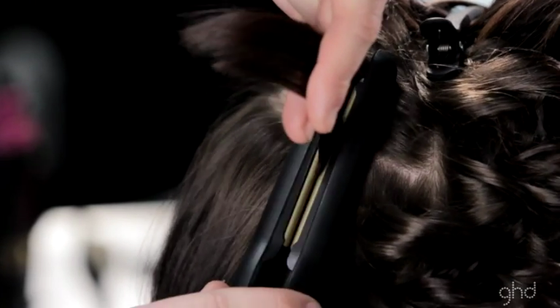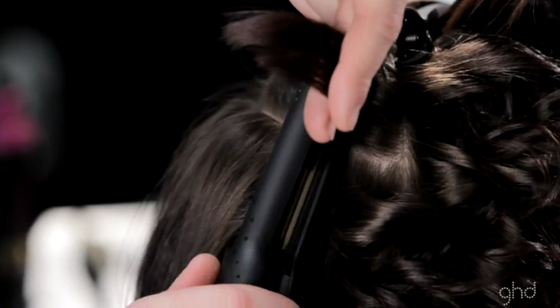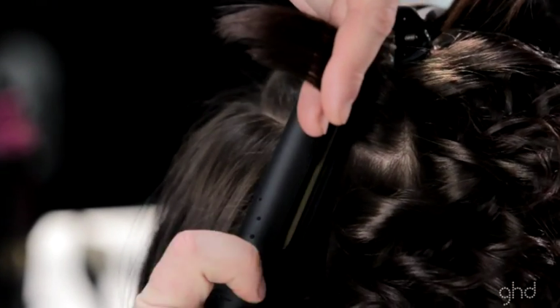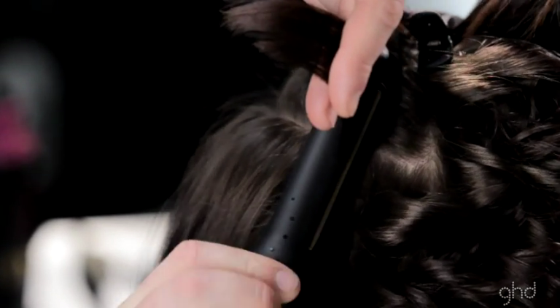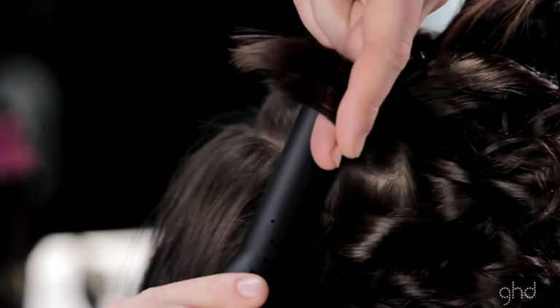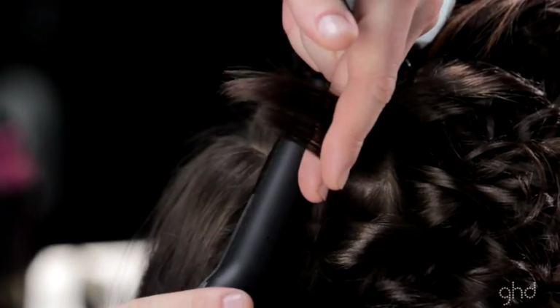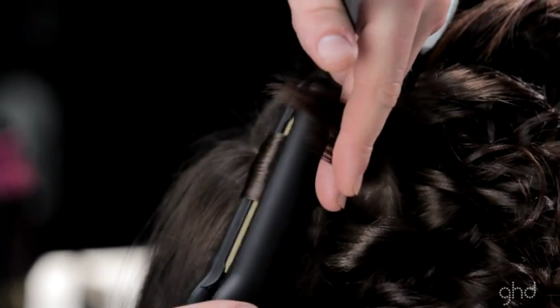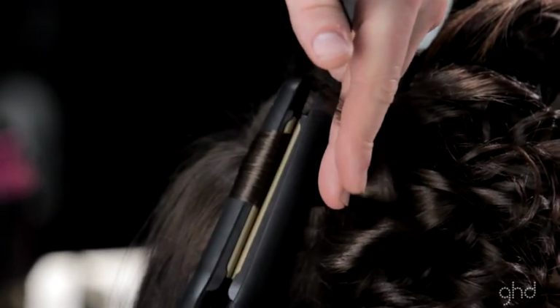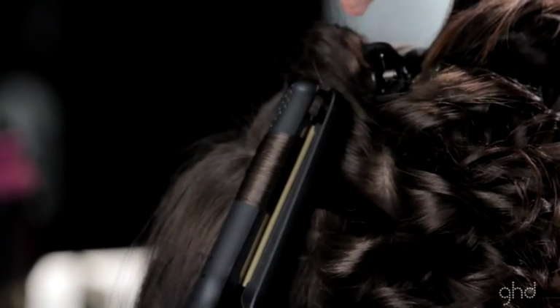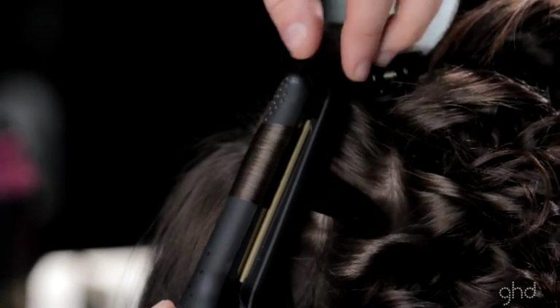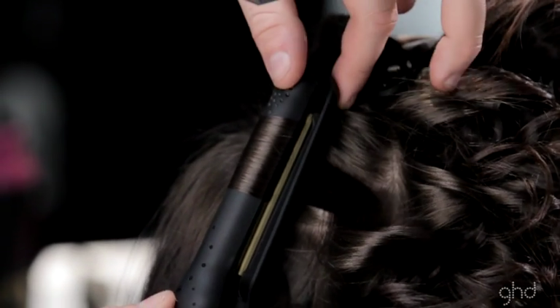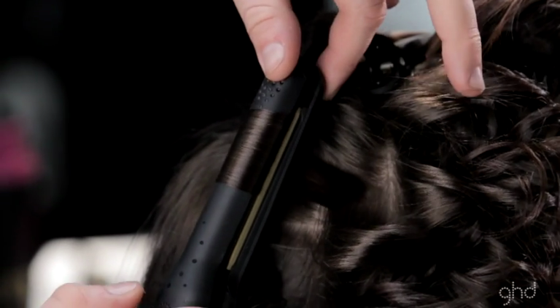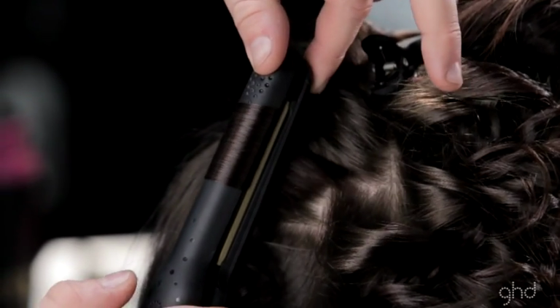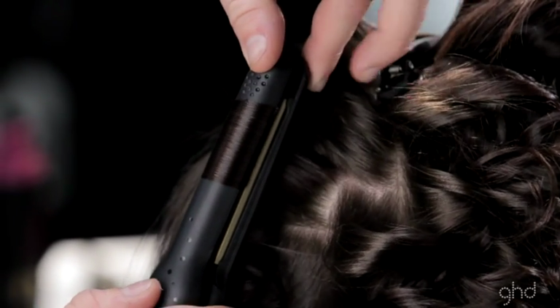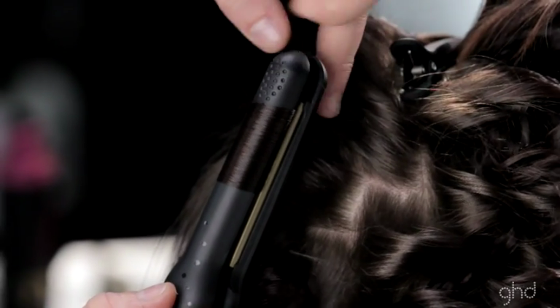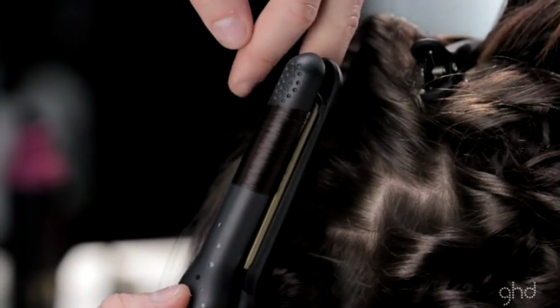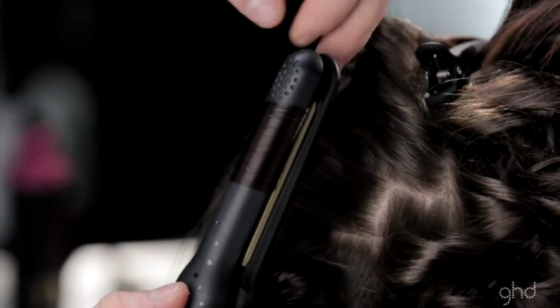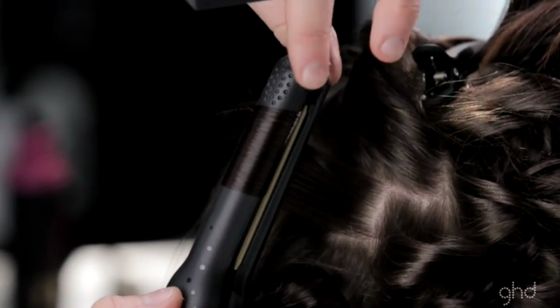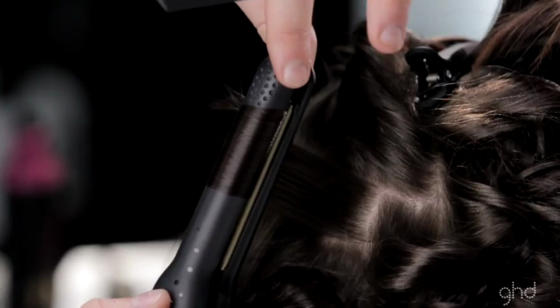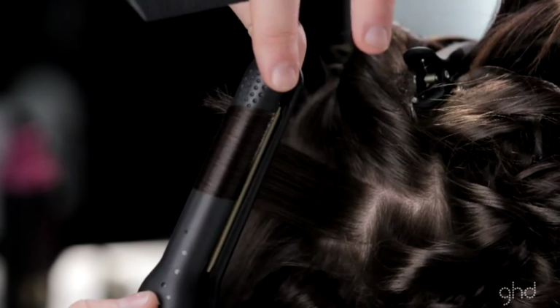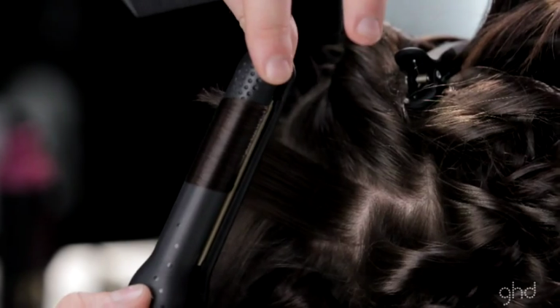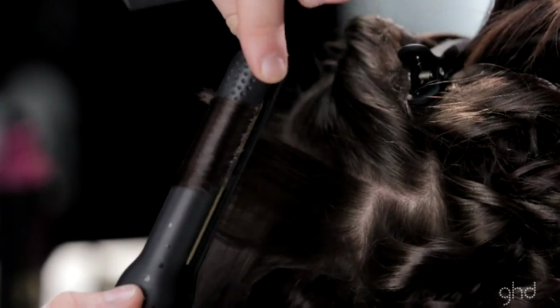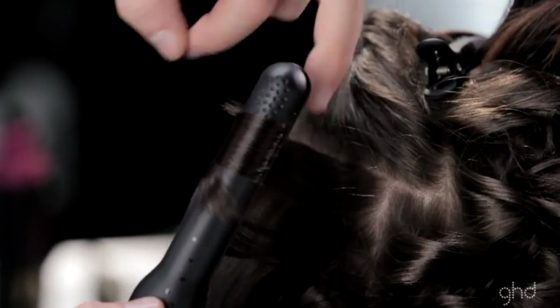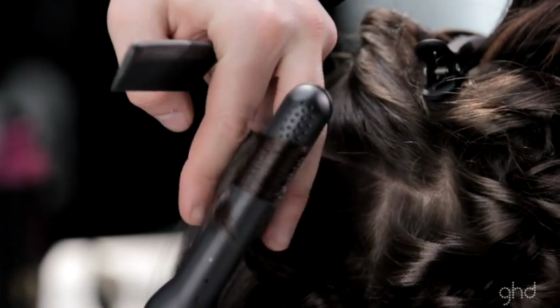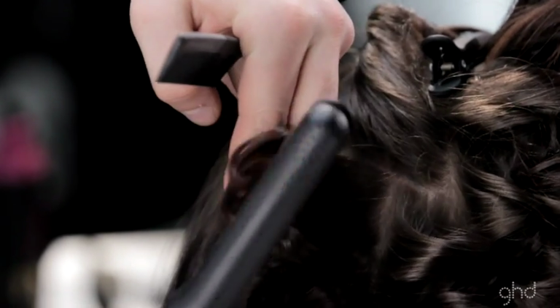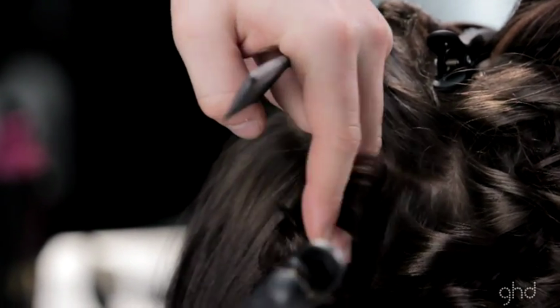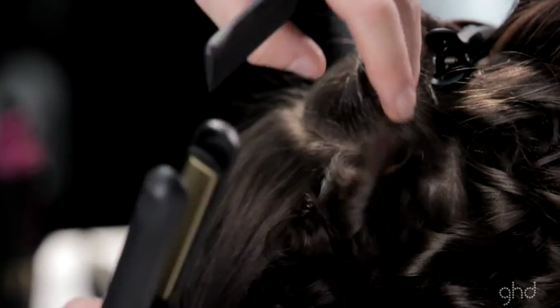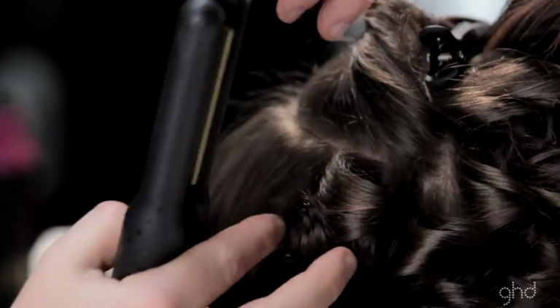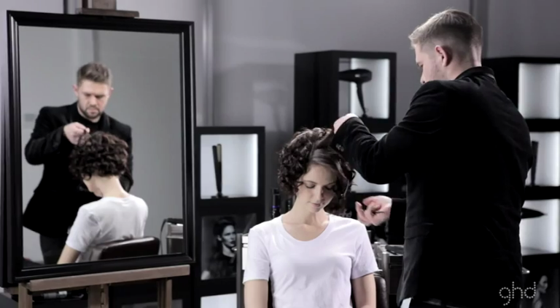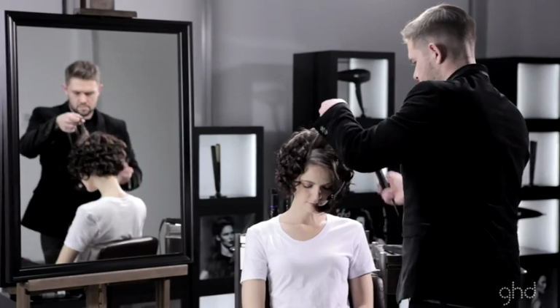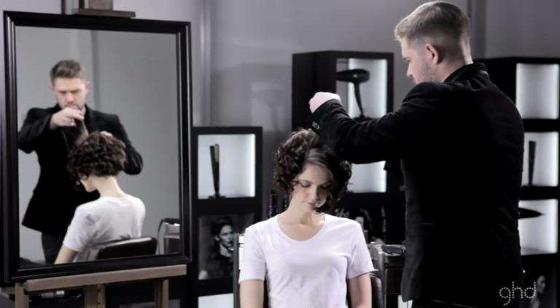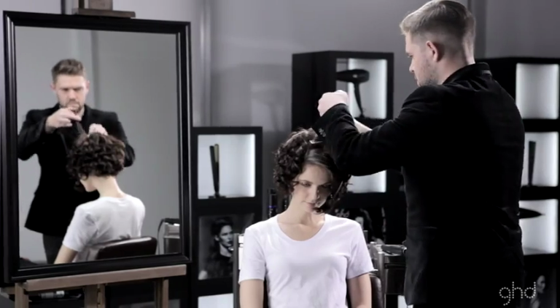Take a vertical subsection, hold 90 degrees from the head, place the styler at the root at a 90 degree angle, rotate the styler and glide through to the ends.